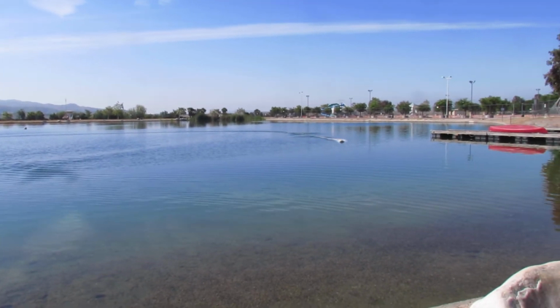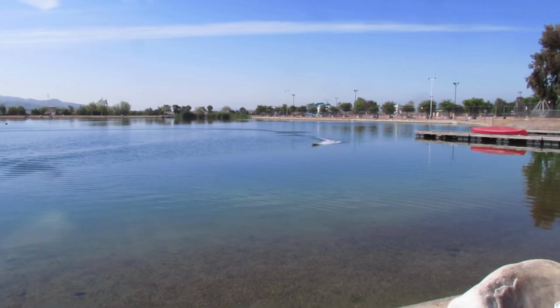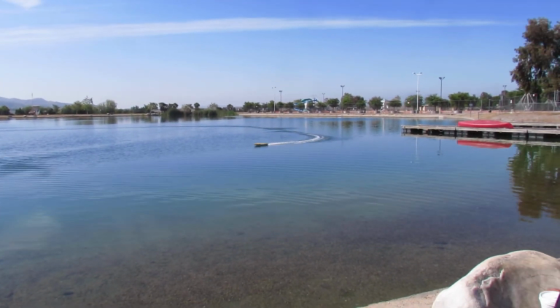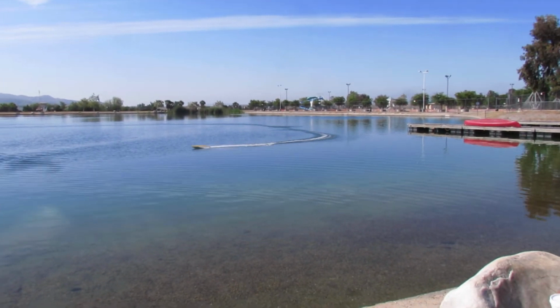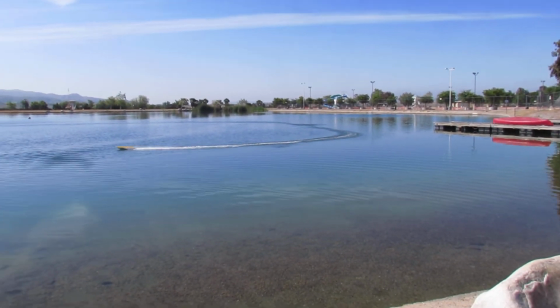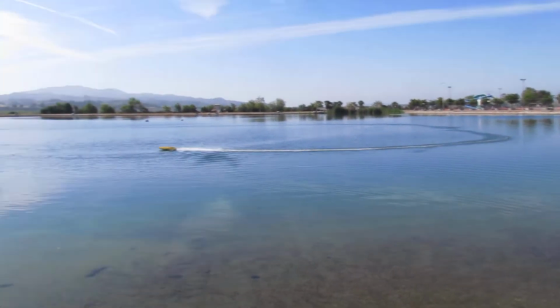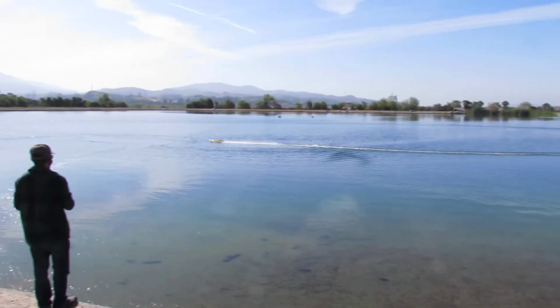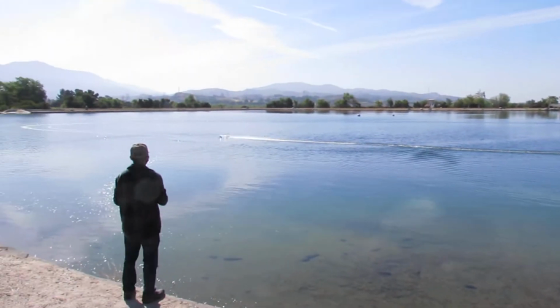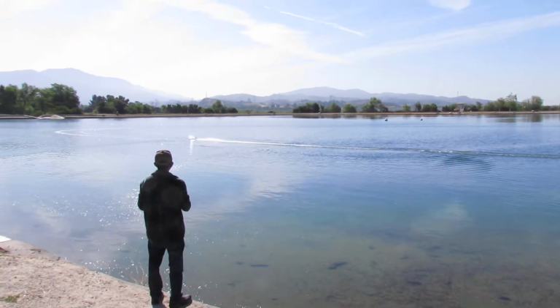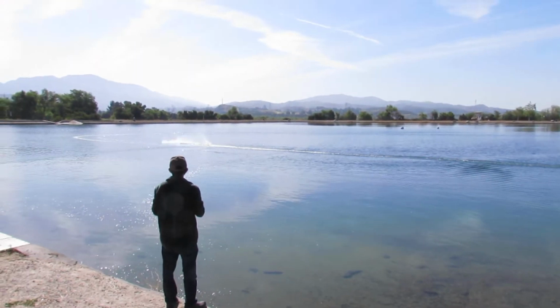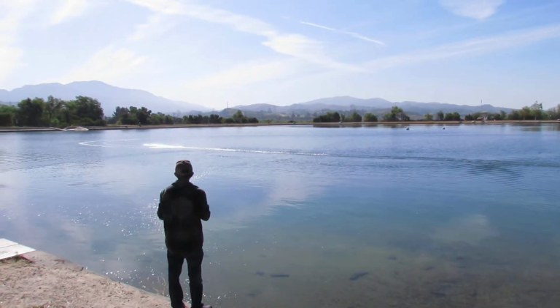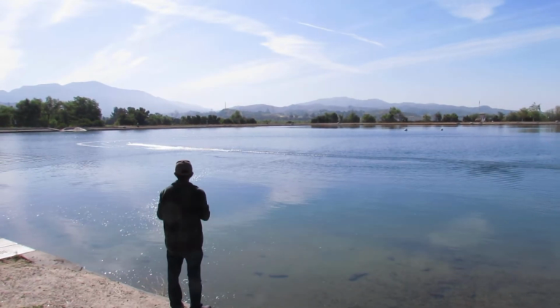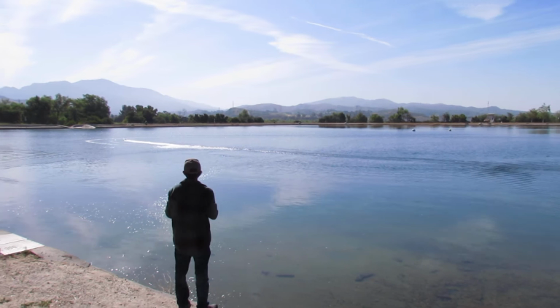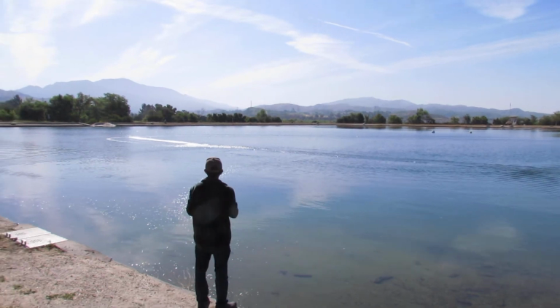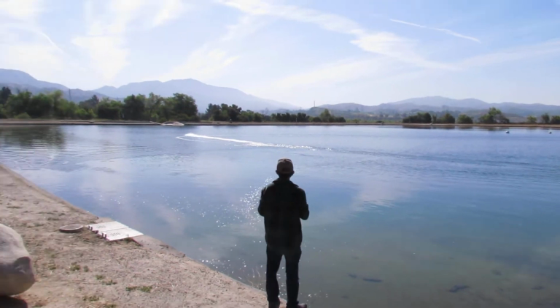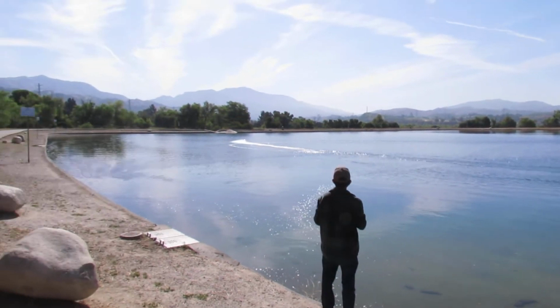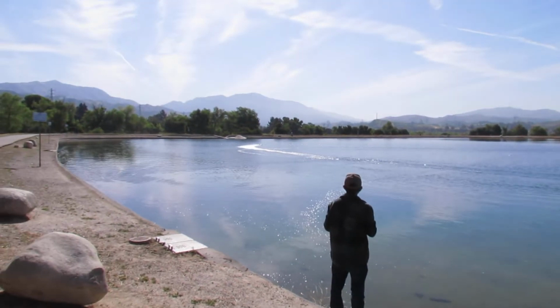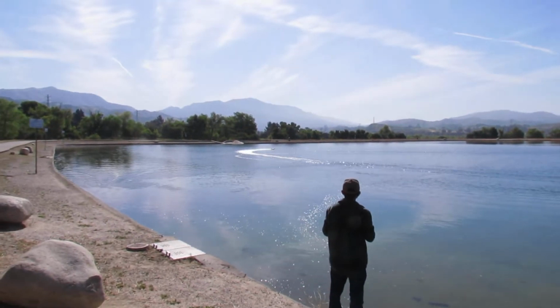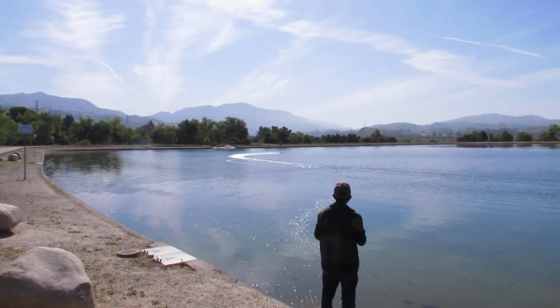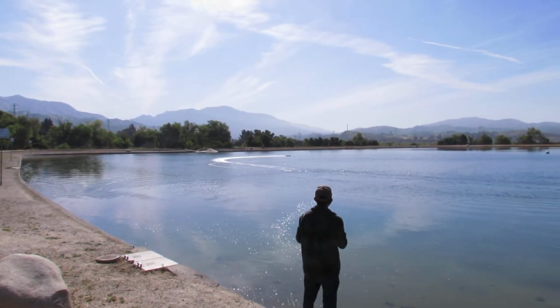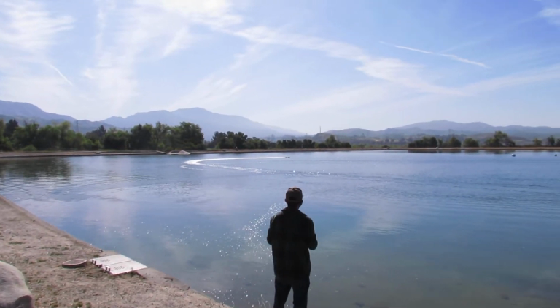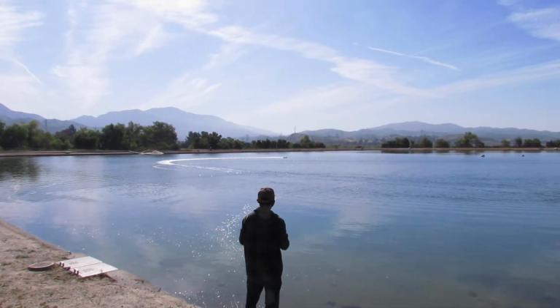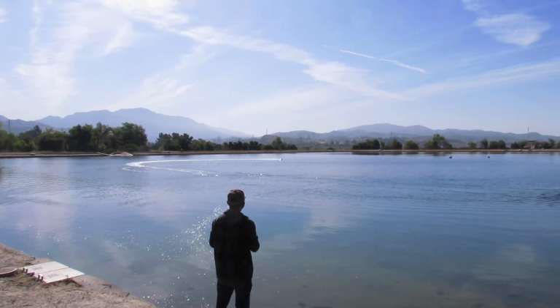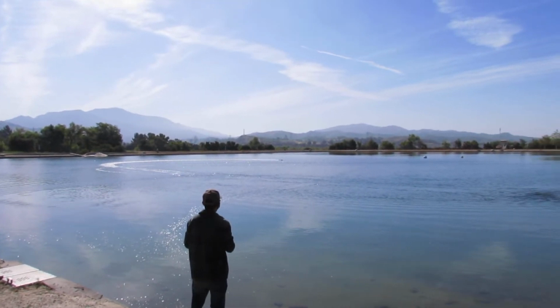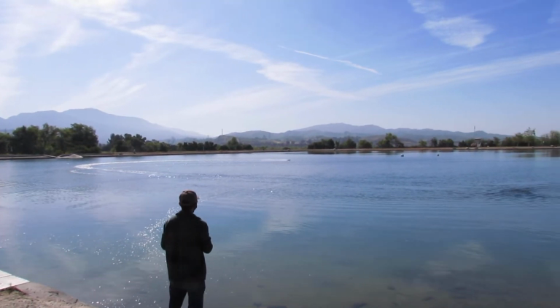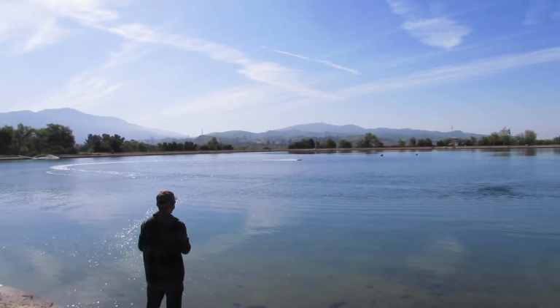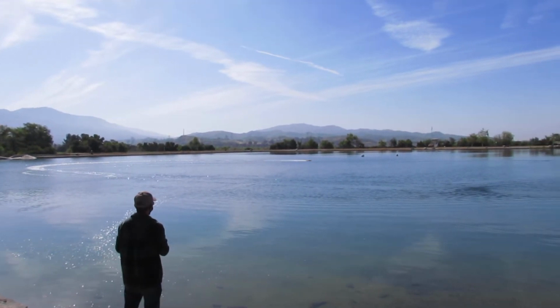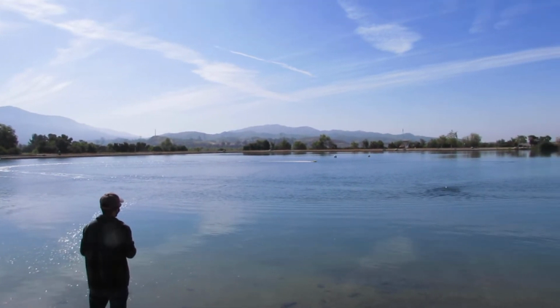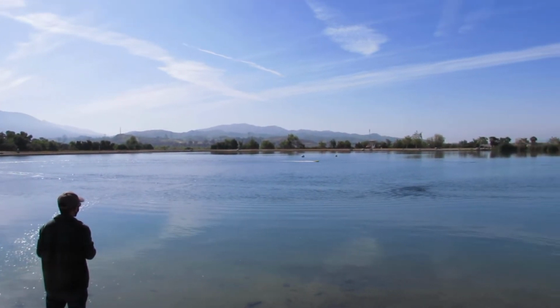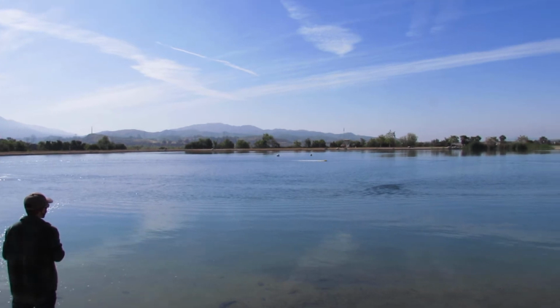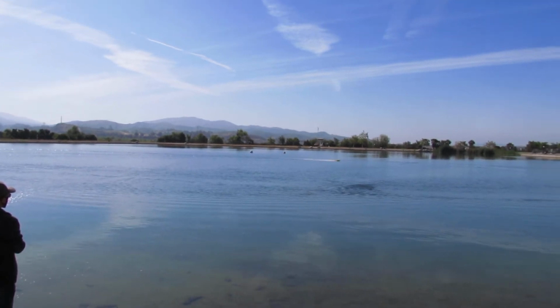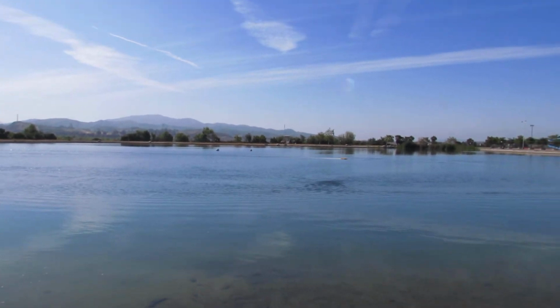You gotta see some of our other ones. They're really 80 to 100 mph, which is amazing. Is that one prop or two prop? That's a single prop.